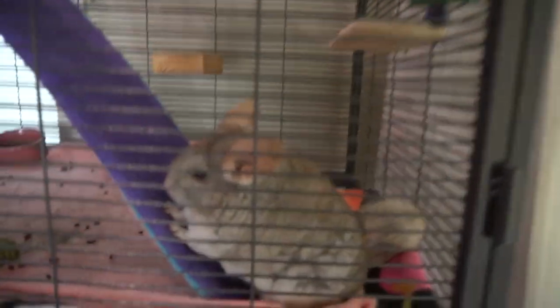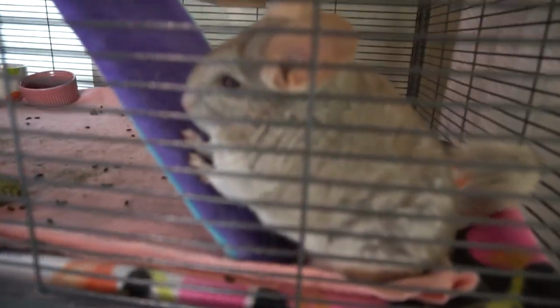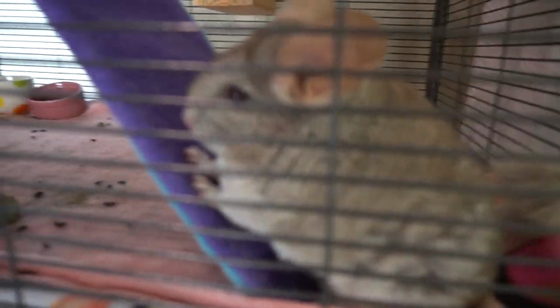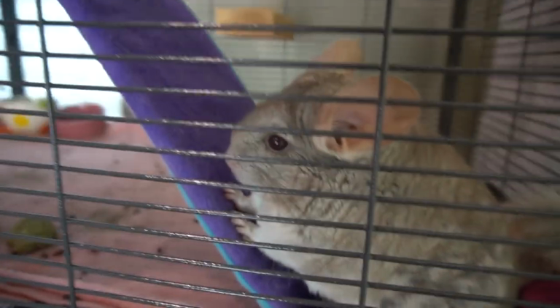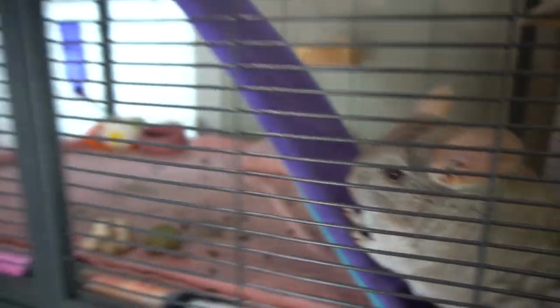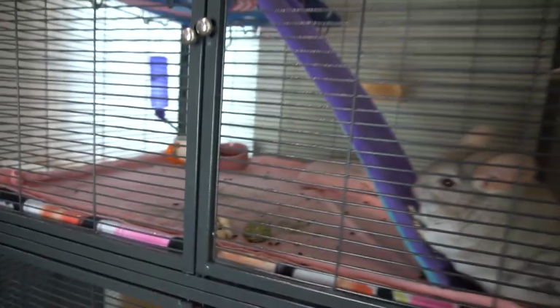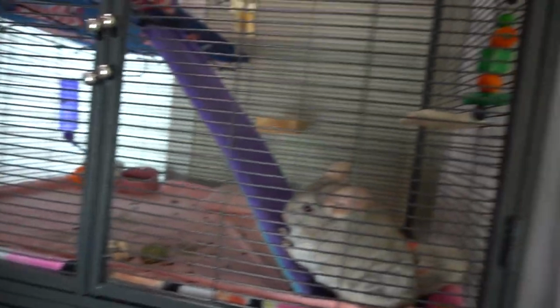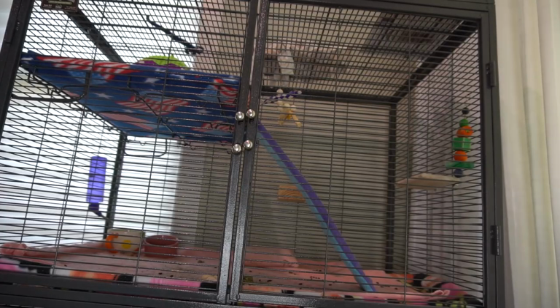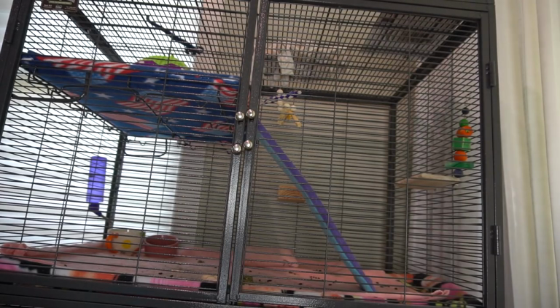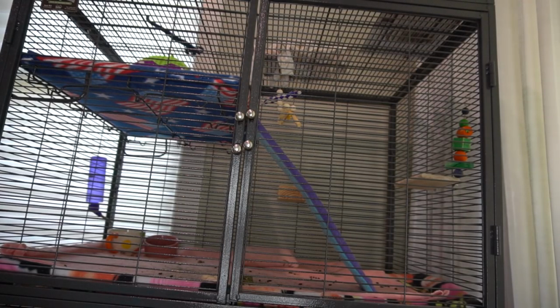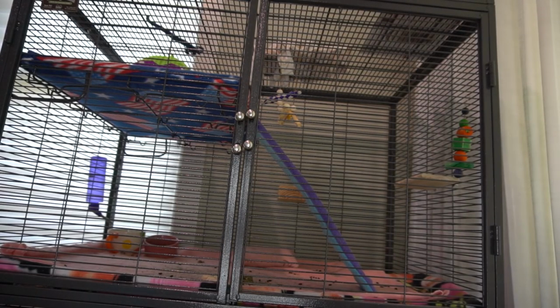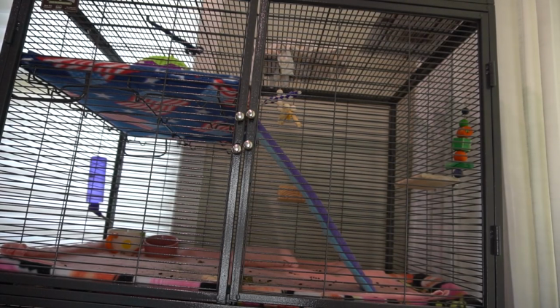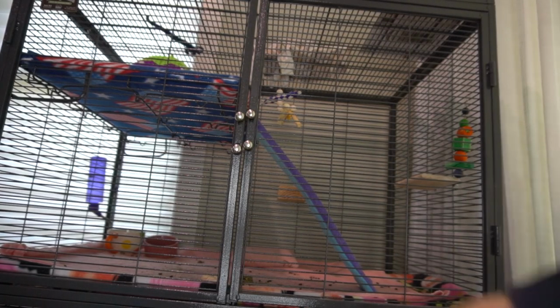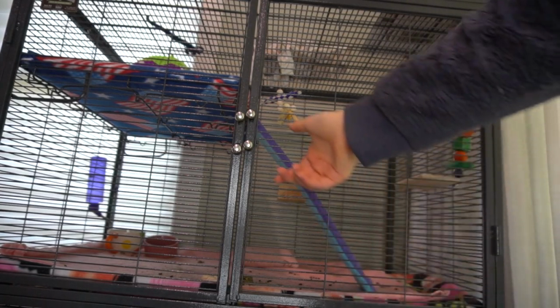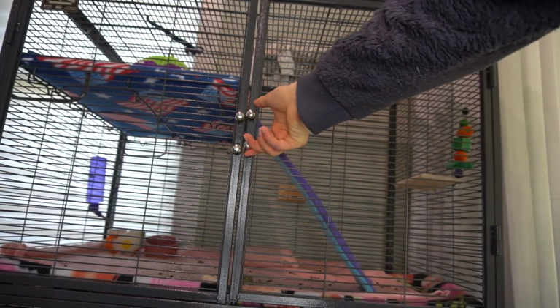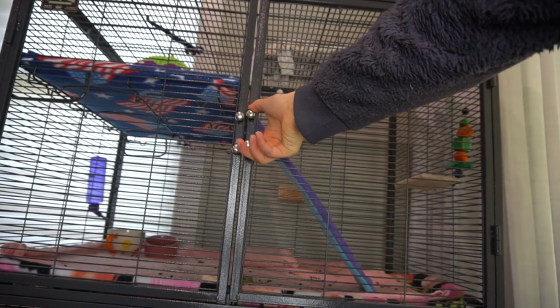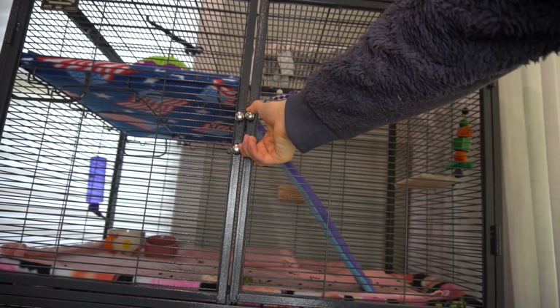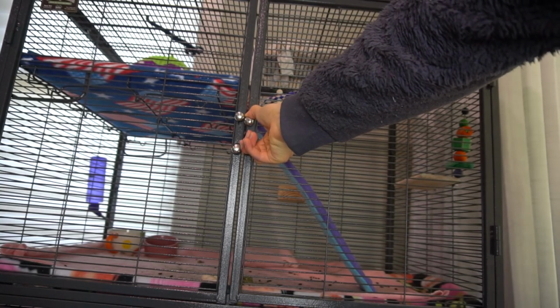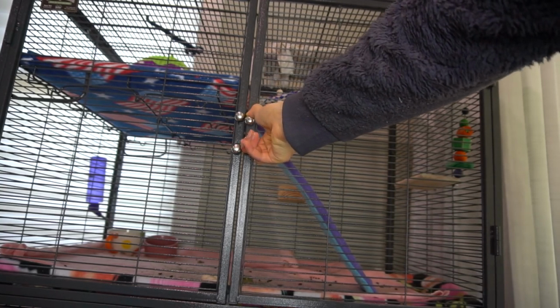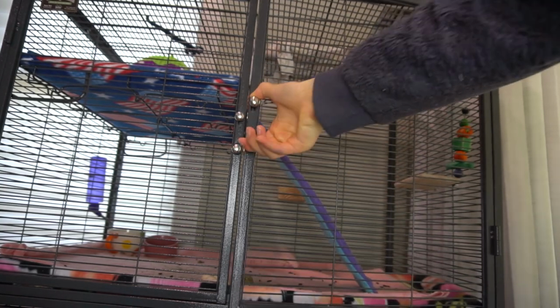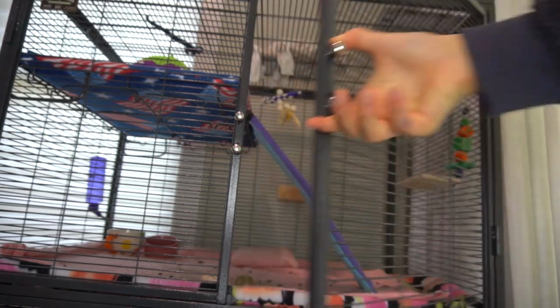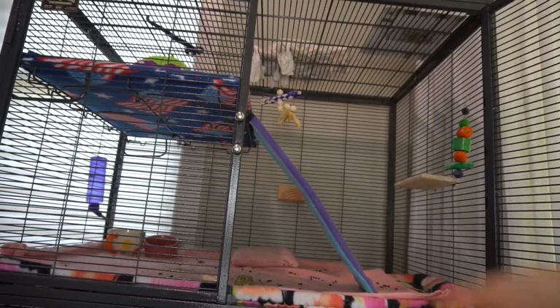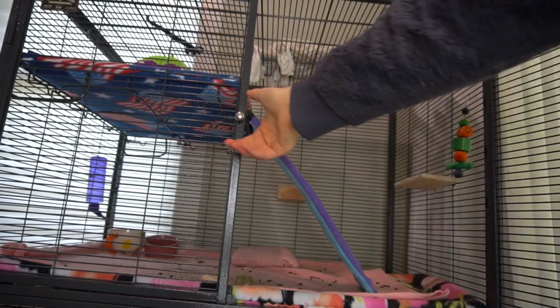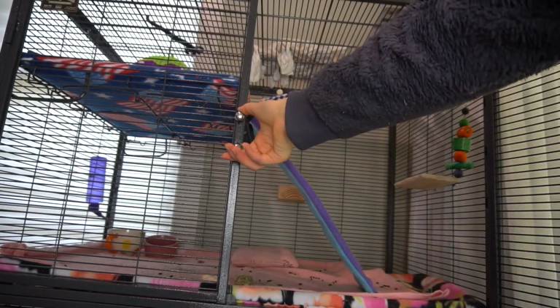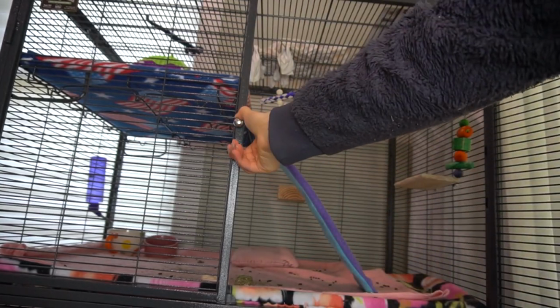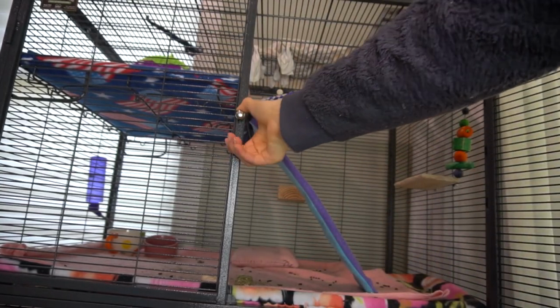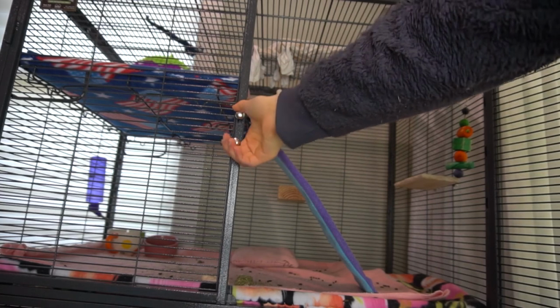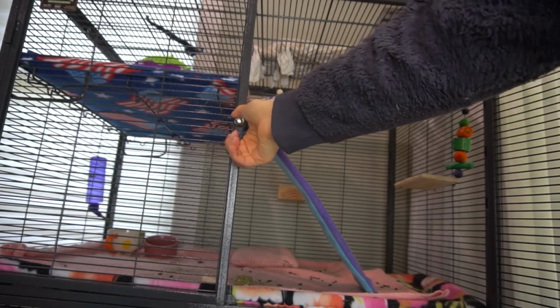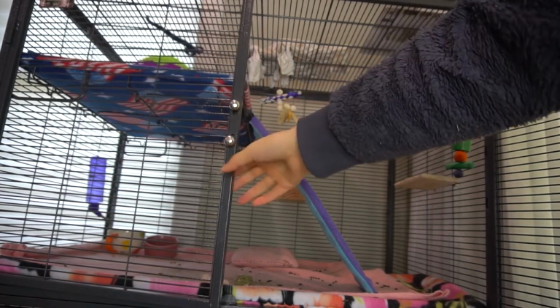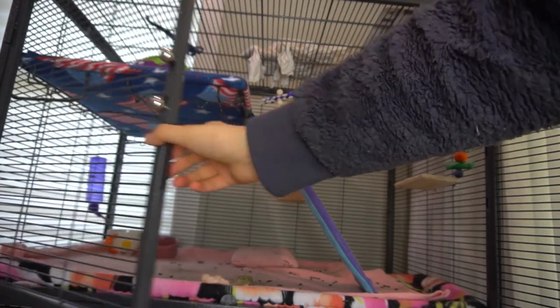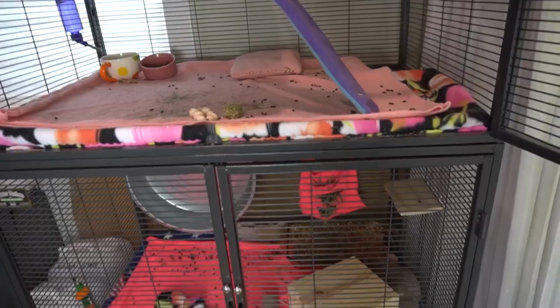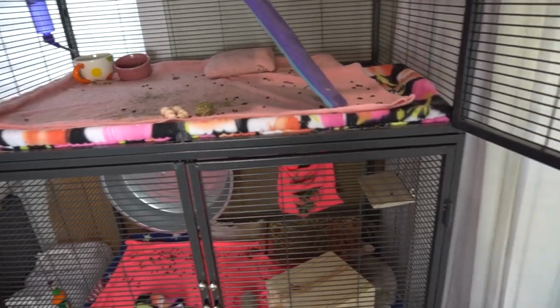This is Pandora — she's super cute. One thing that I absolutely love about this cage is that you can open both of the doors. It makes the cleaning process super easy; I just have to sweep and it's done.